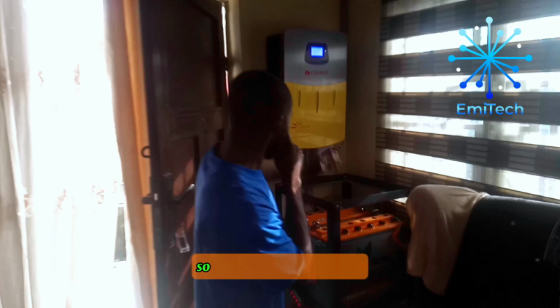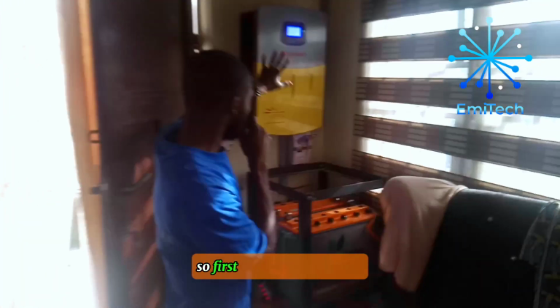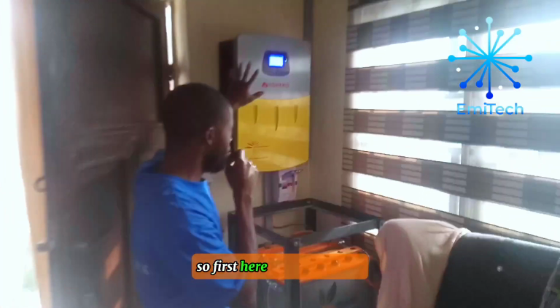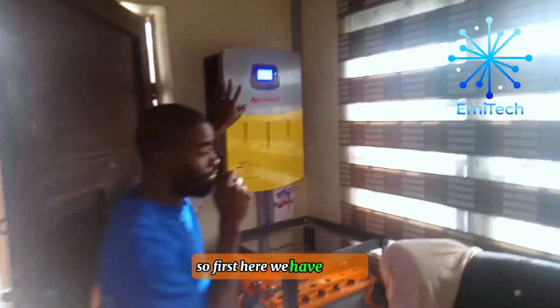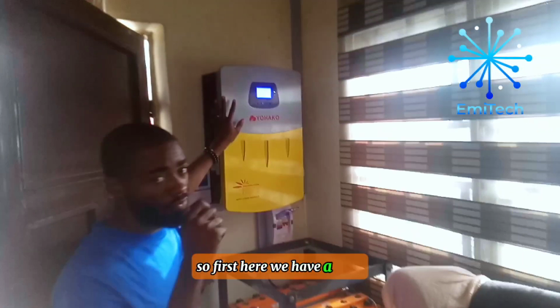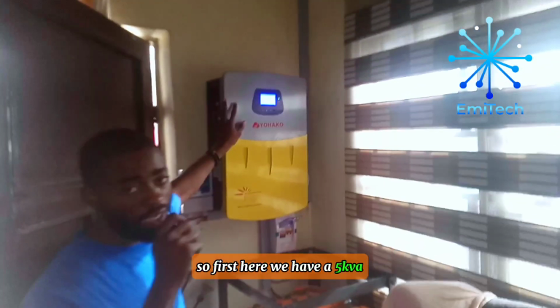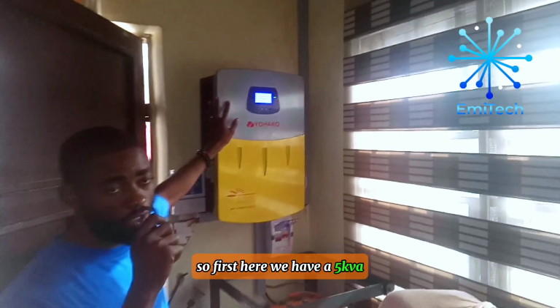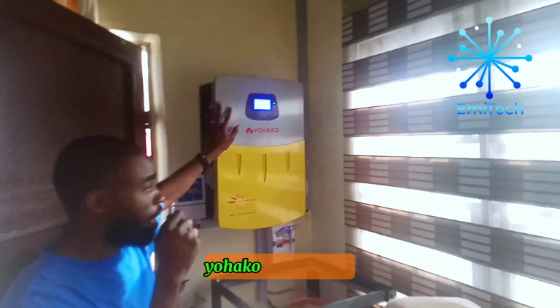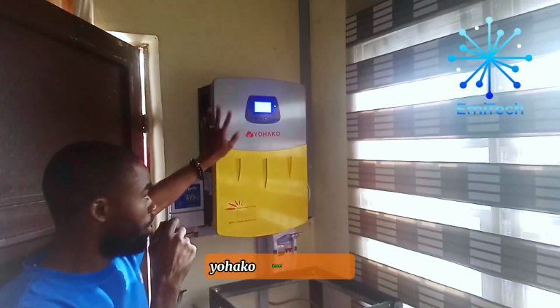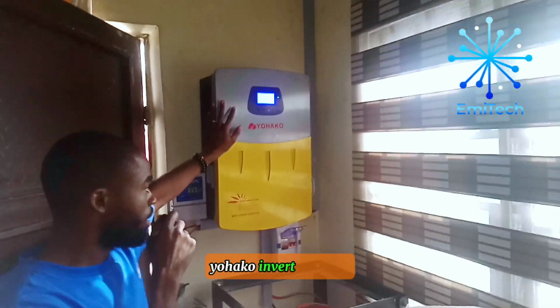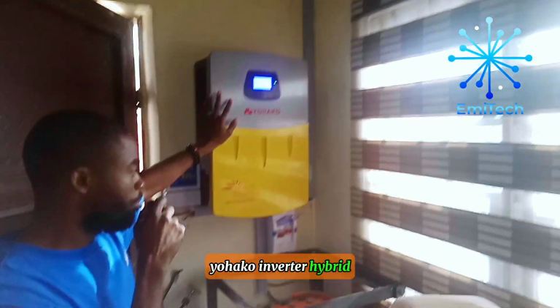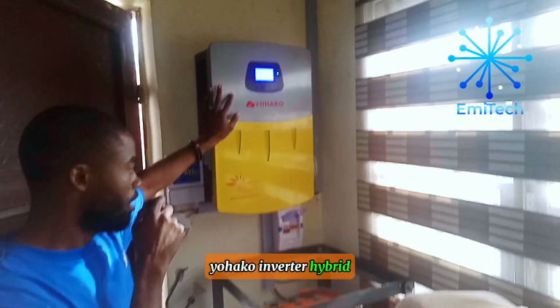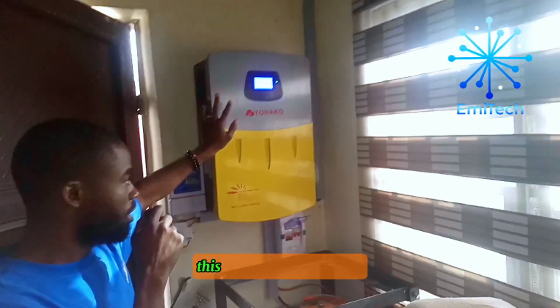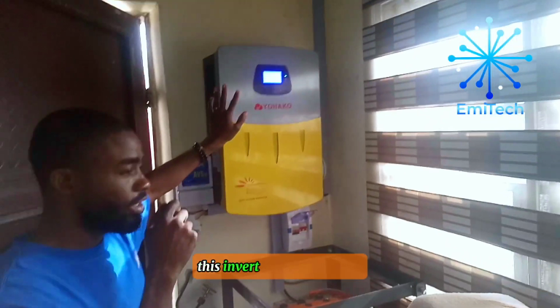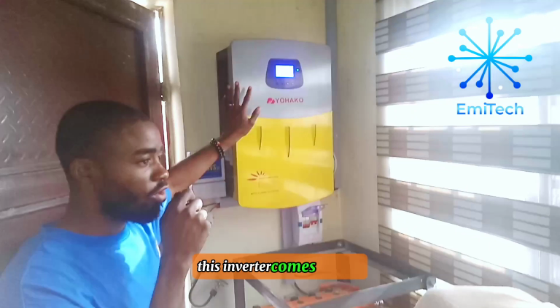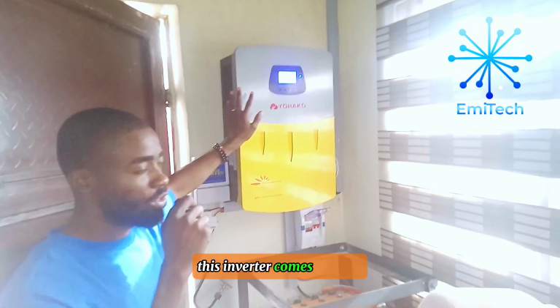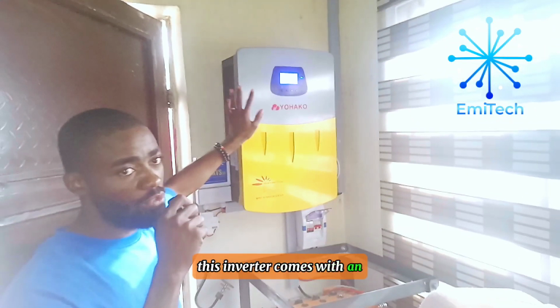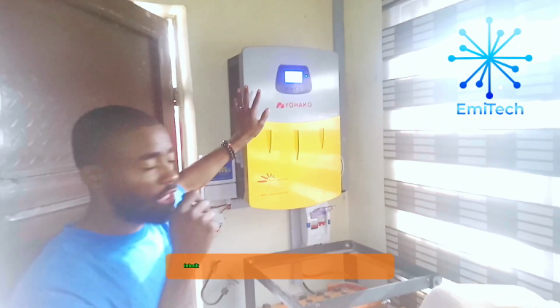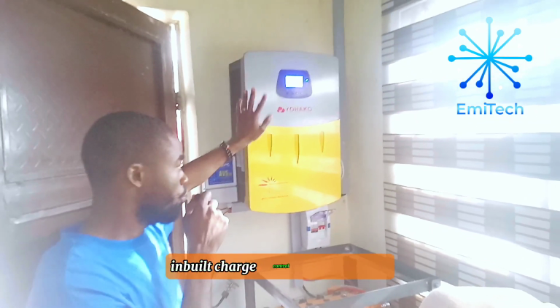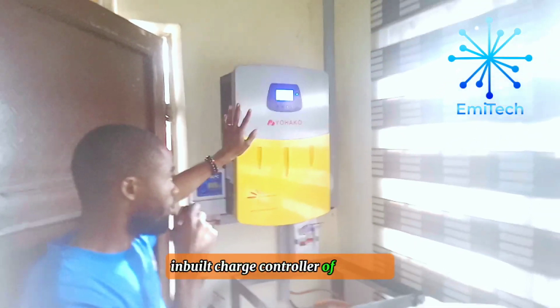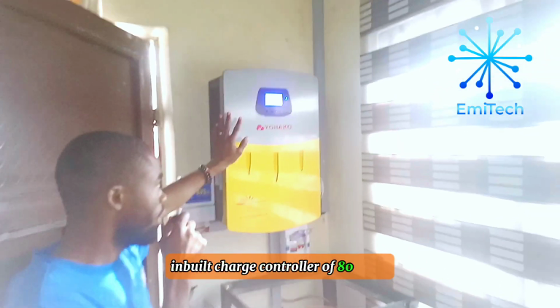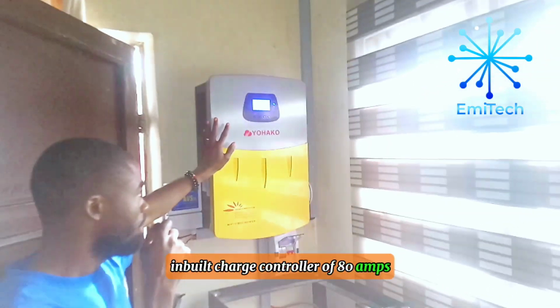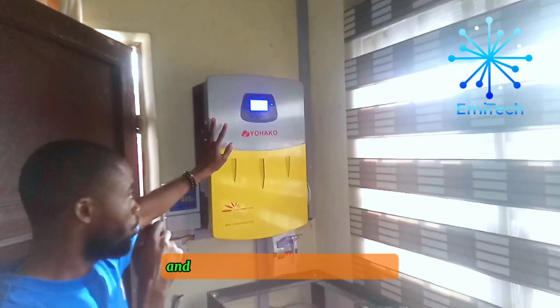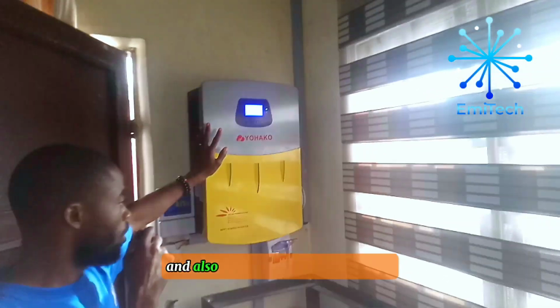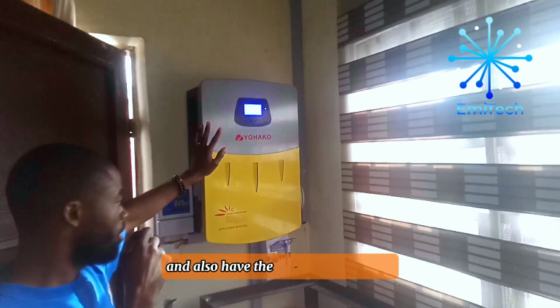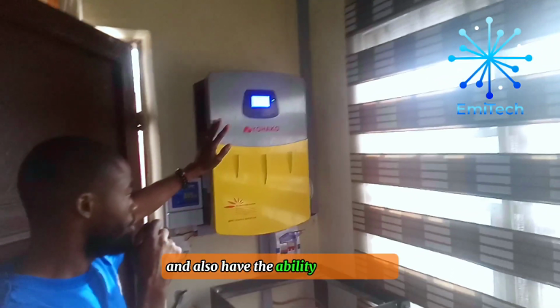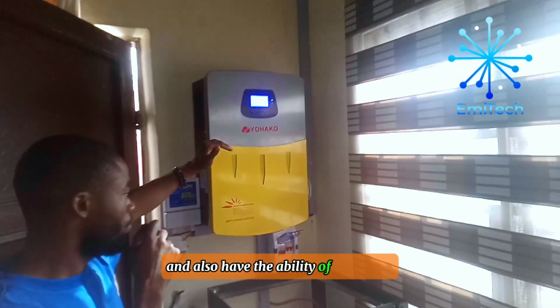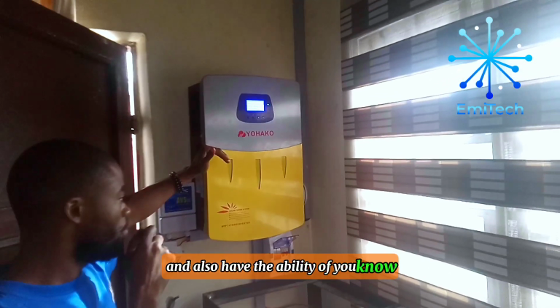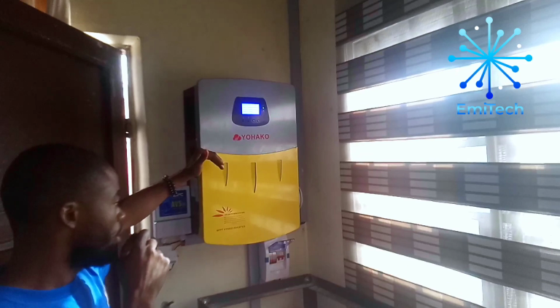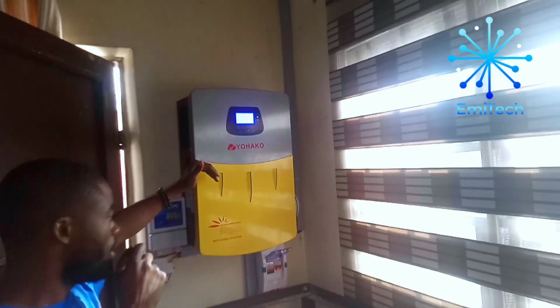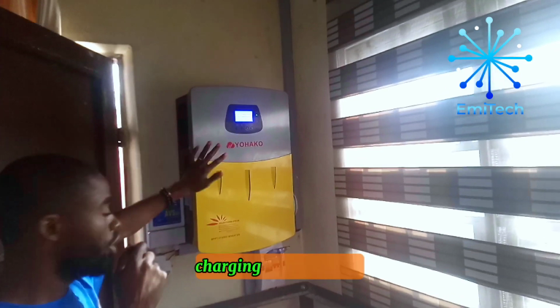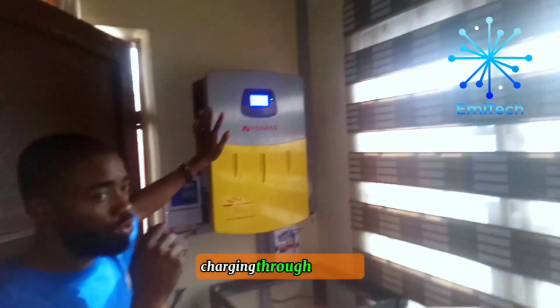So first here we have the 5KV full inverter hybrid. This inverter comes with an inbuilt charge controller of 80 amps and also has the ability of charging through the bridge.